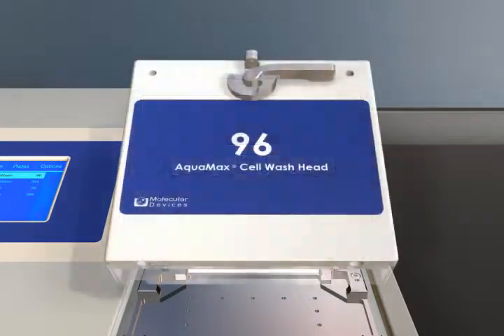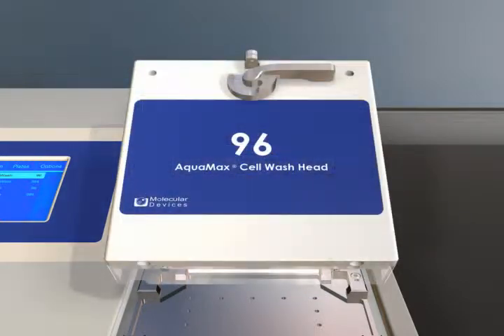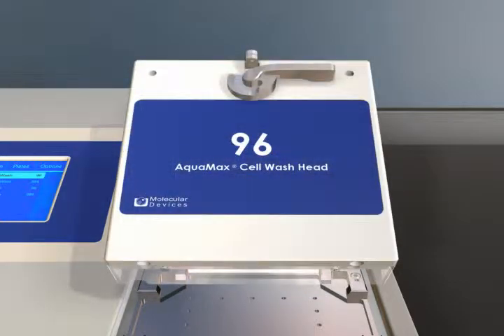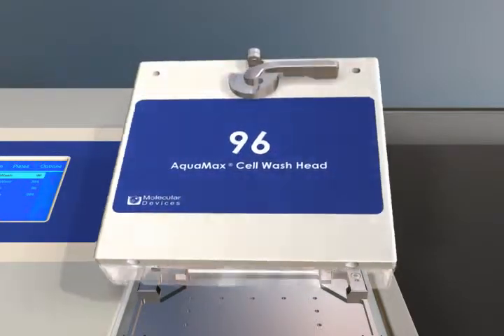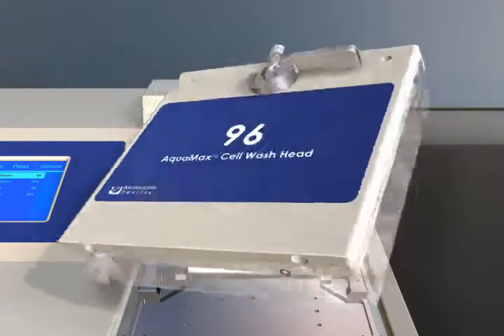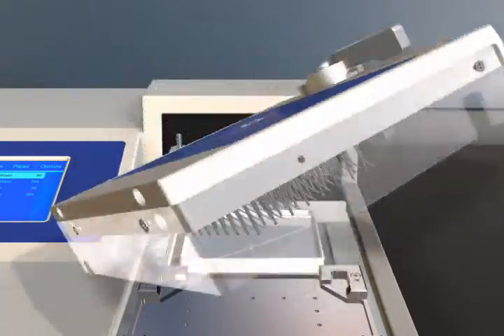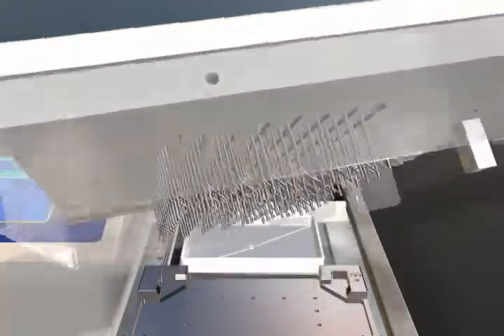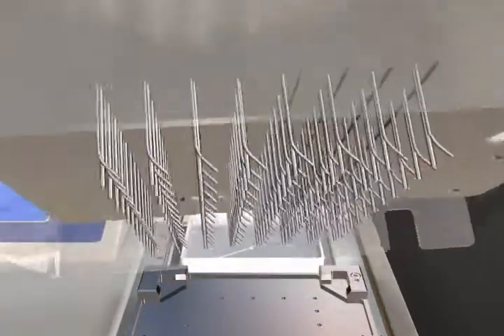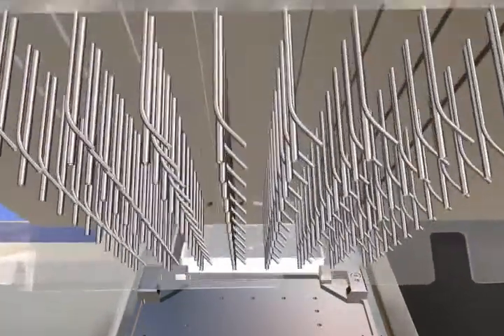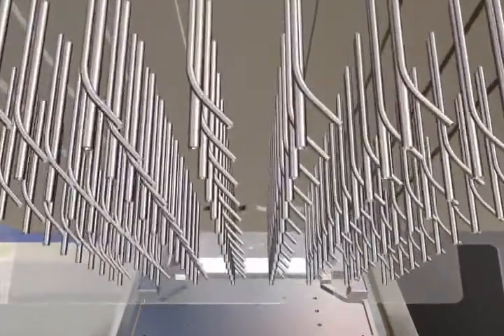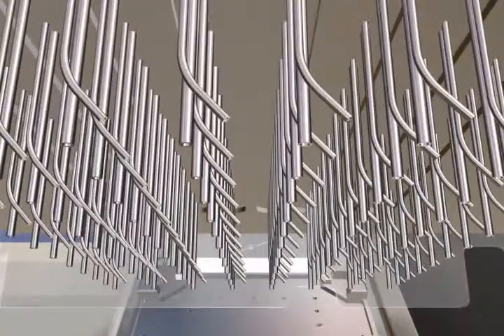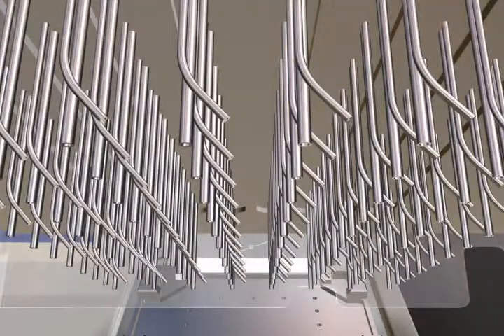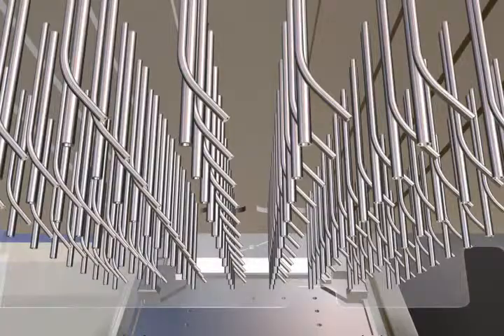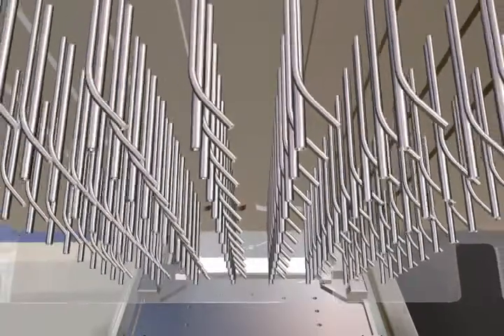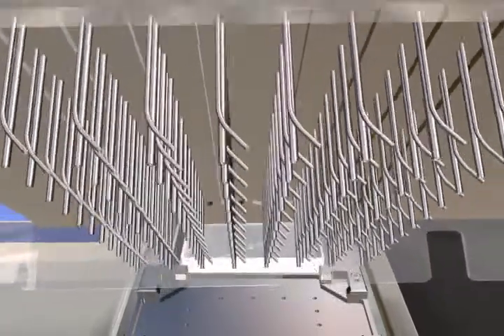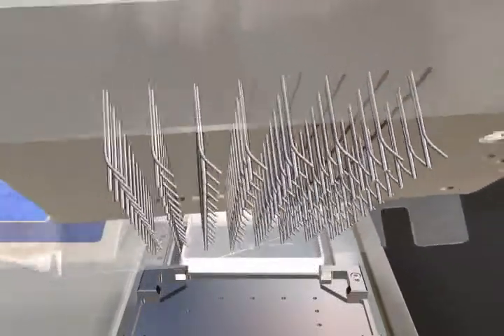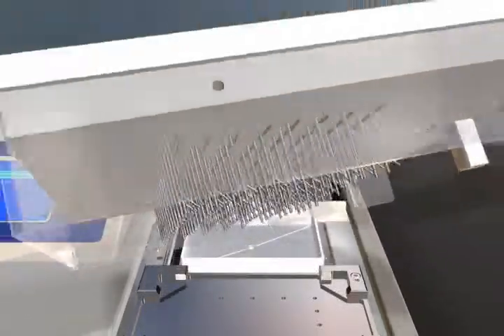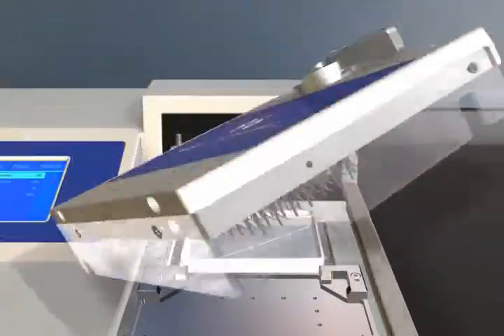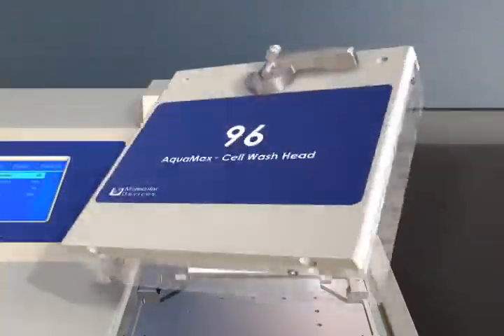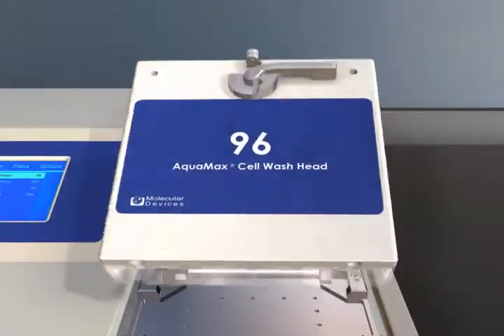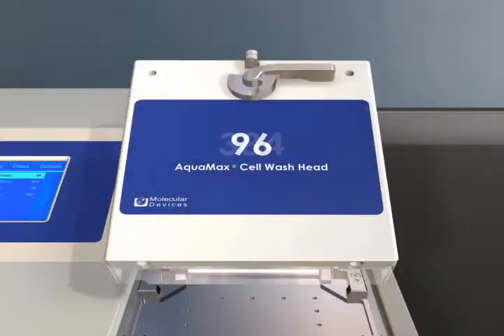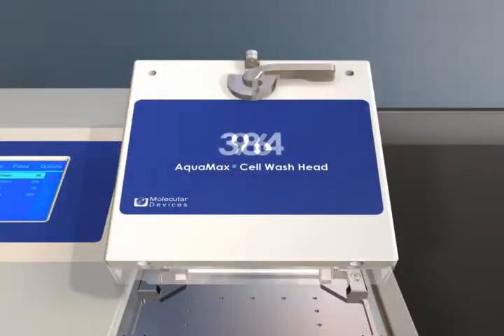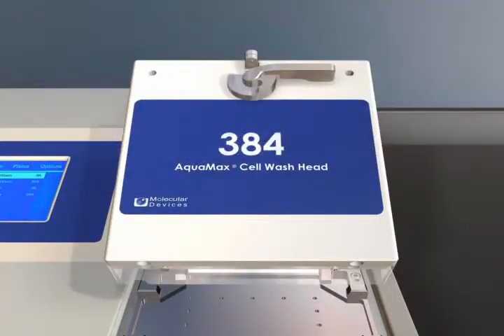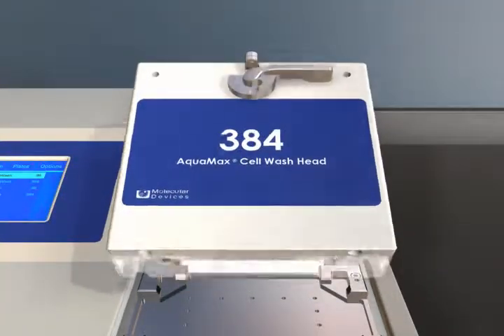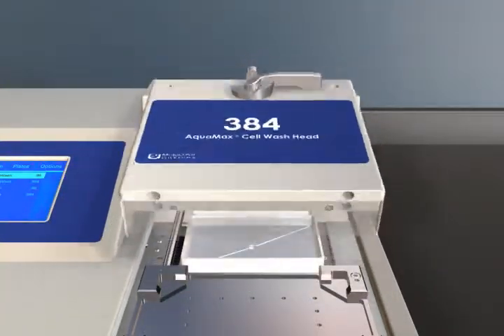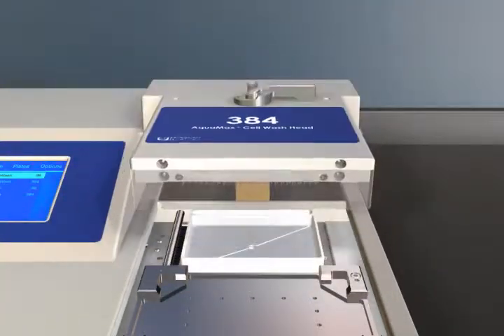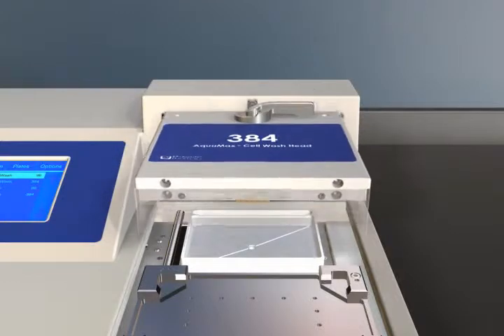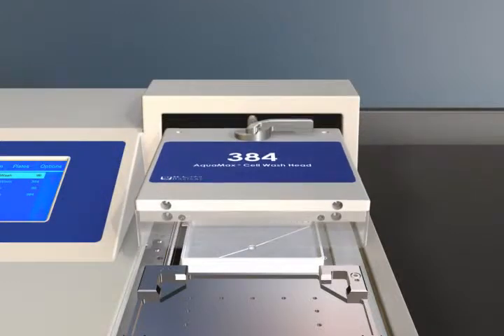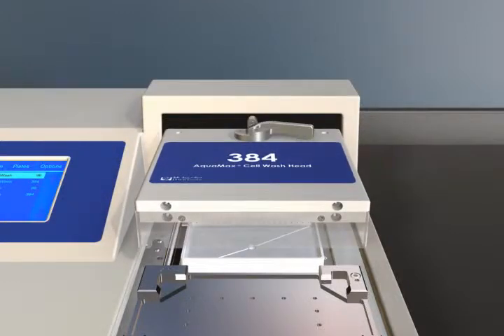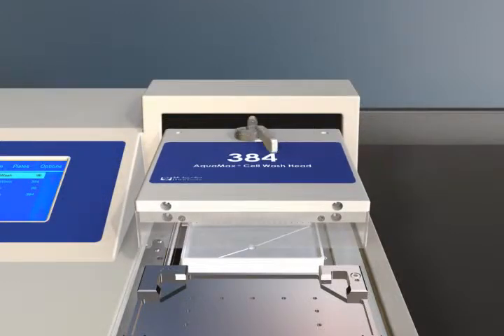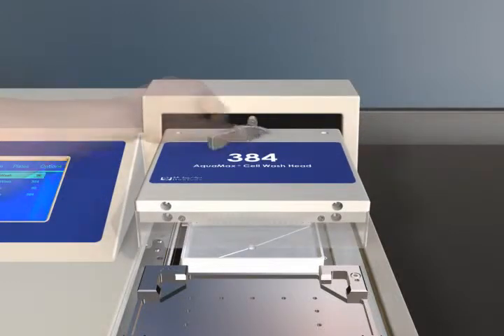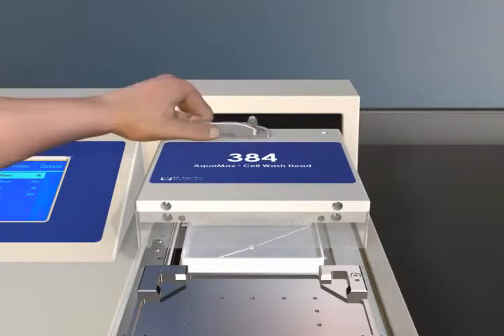The various head designs, such as straight pins and angled pins, provide the ability to run both robust biochemical assays as well as gentle processing of cell-based assays without cell disruption.